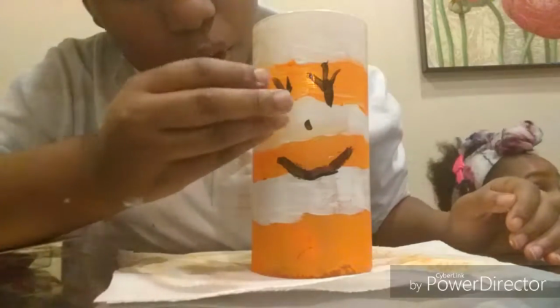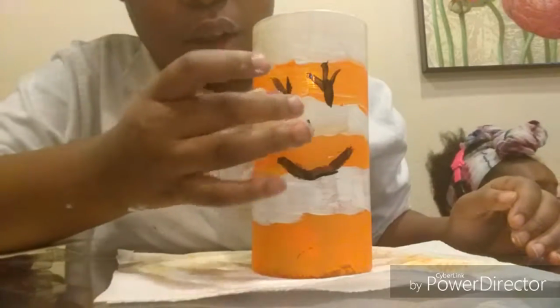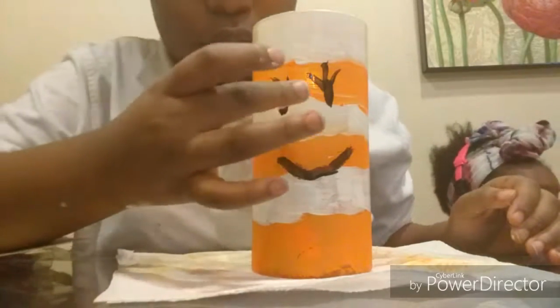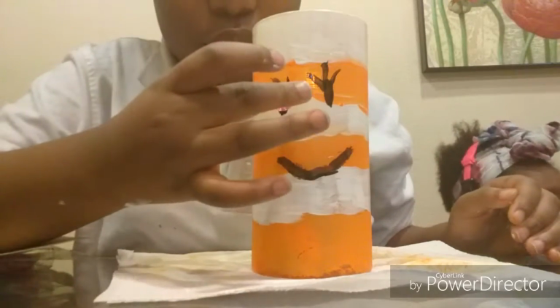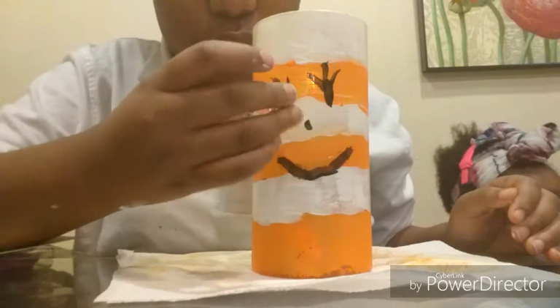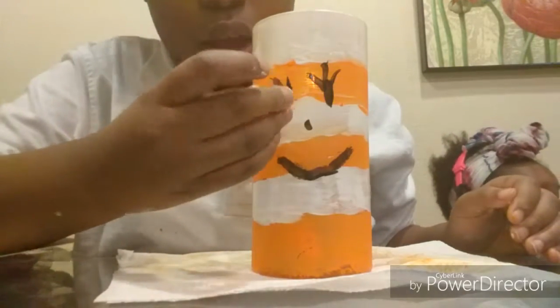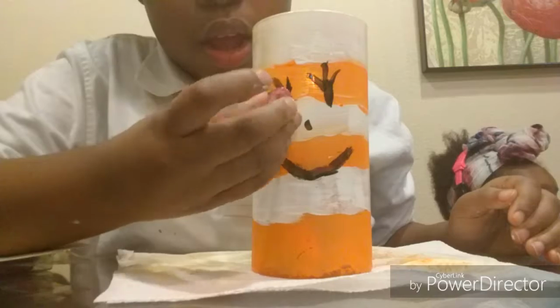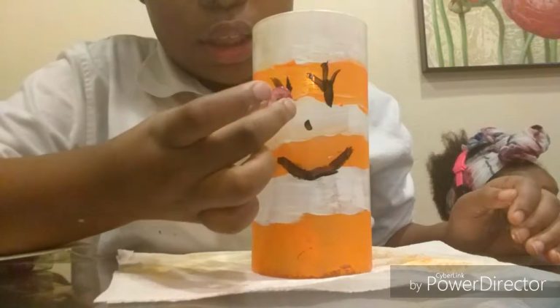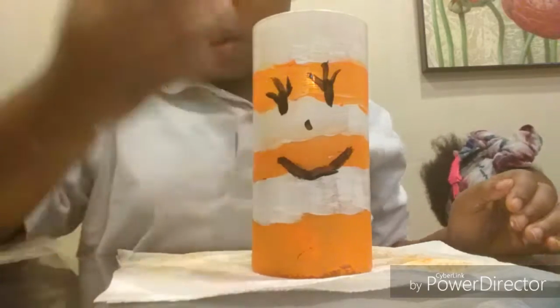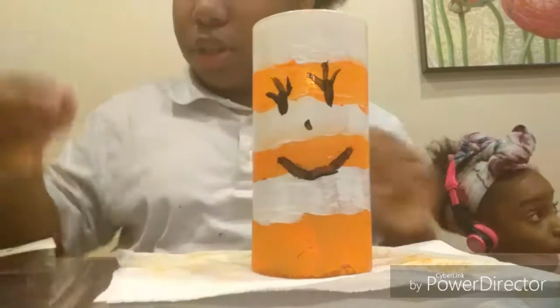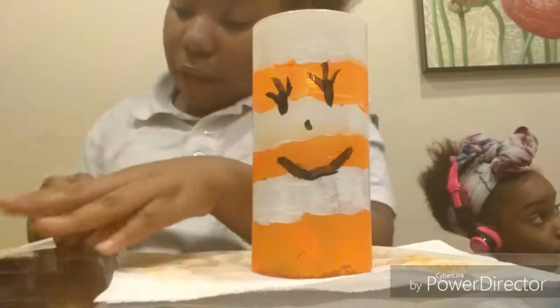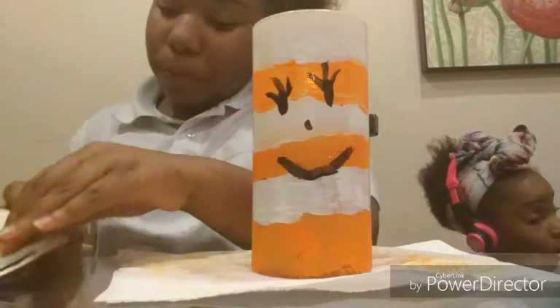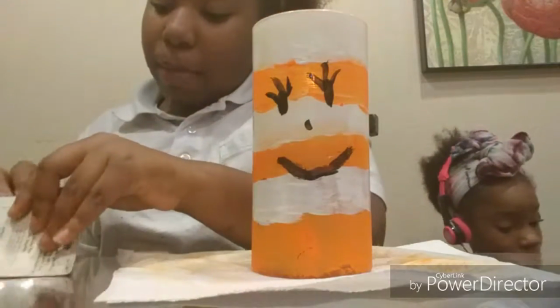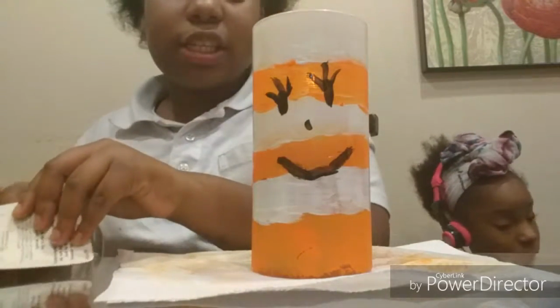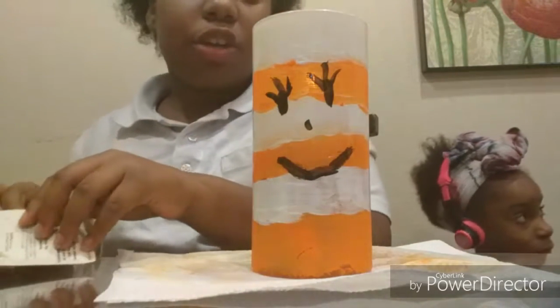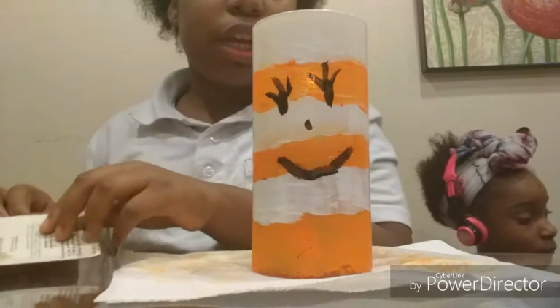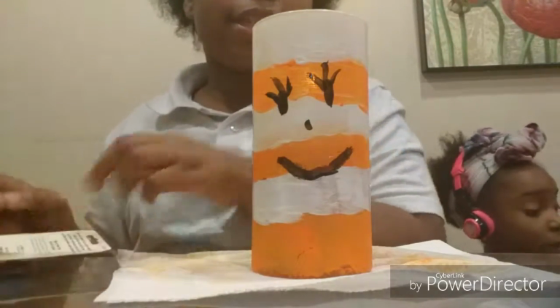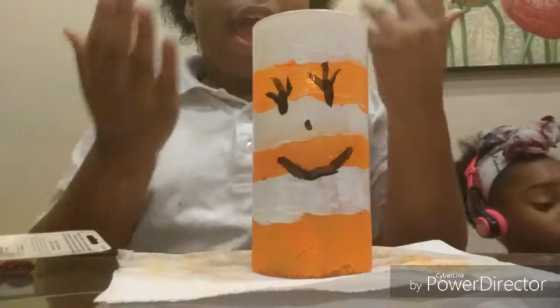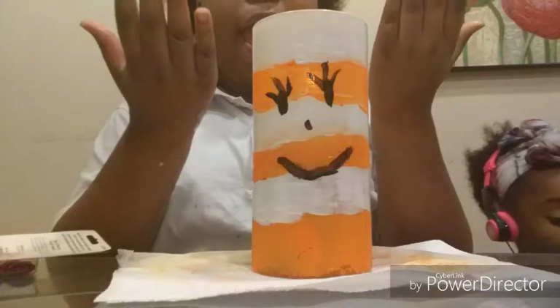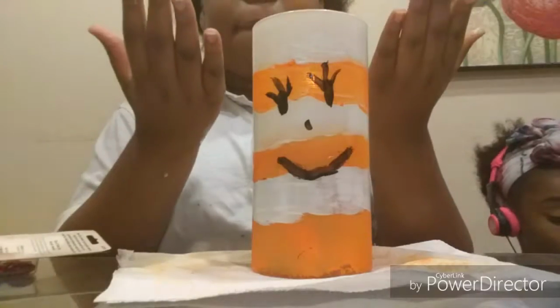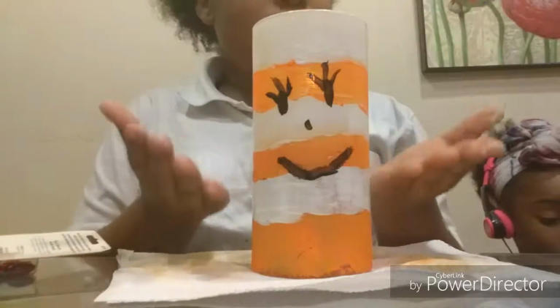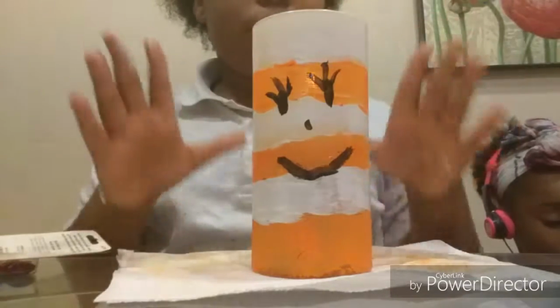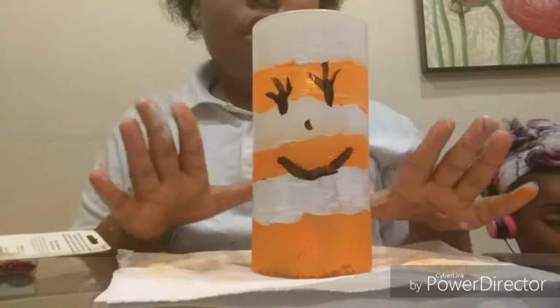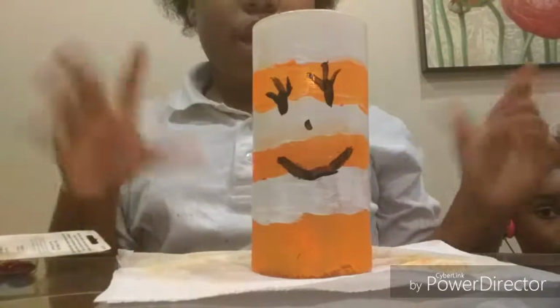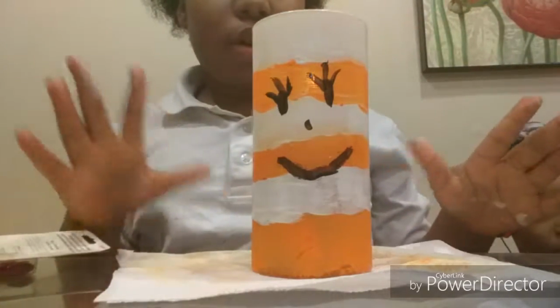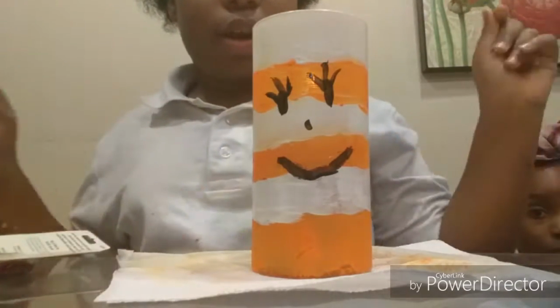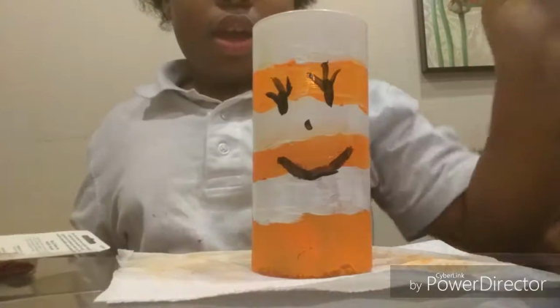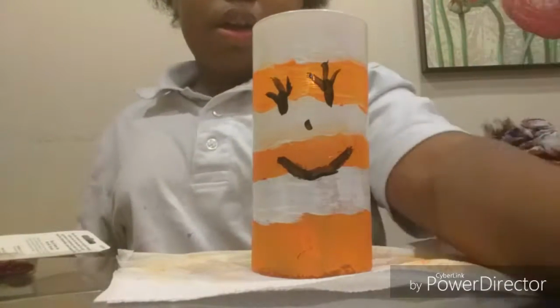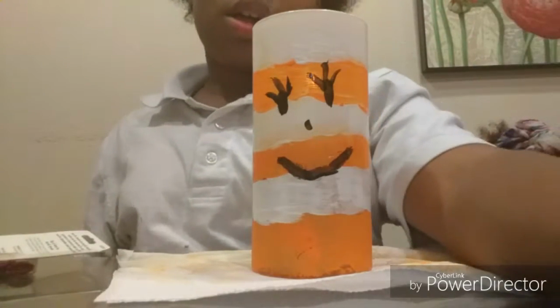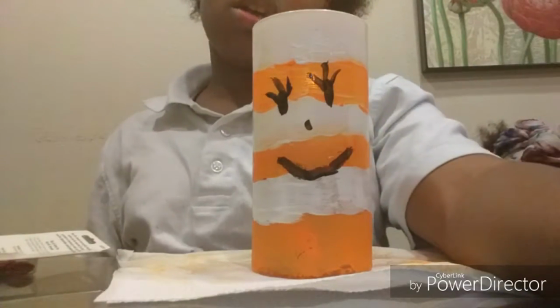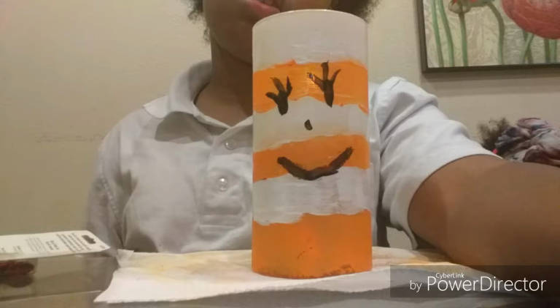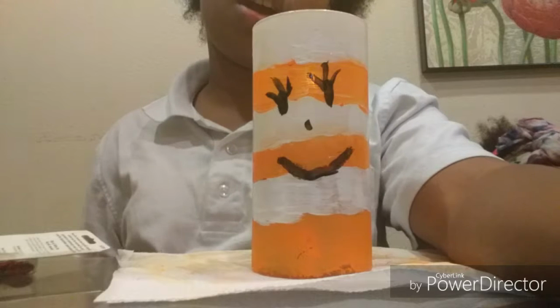I'm going to move these around like this, but not right now. This is how you create a pencil holder — or pencil jar, whatever you want to call it. I hope you liked this video!